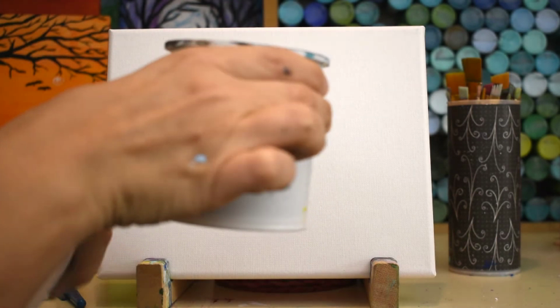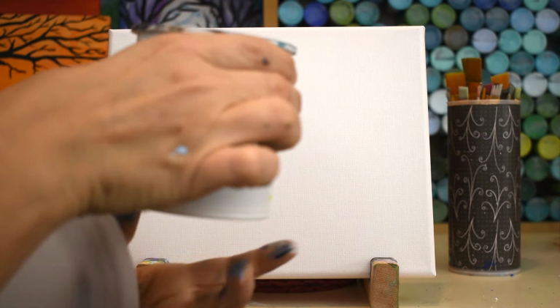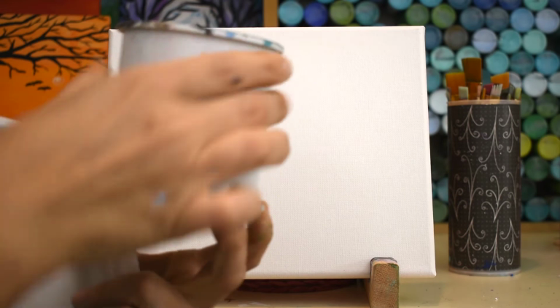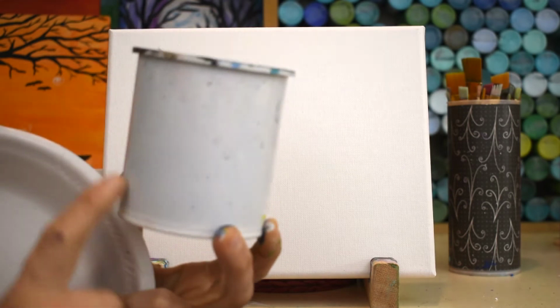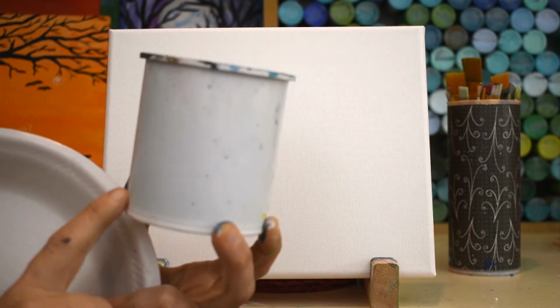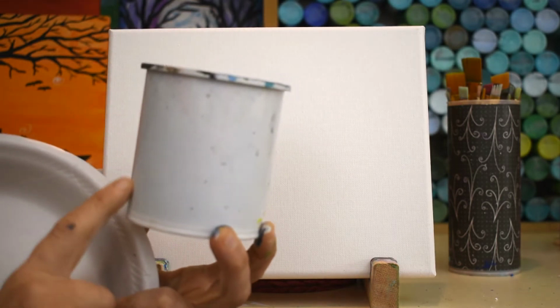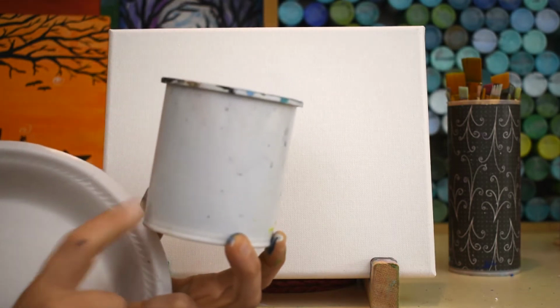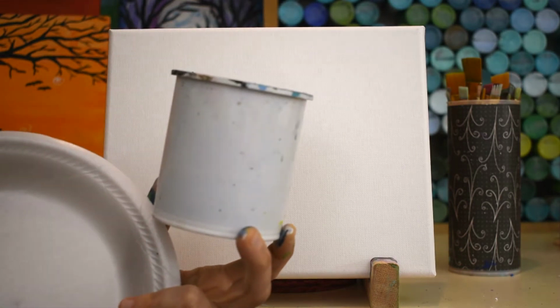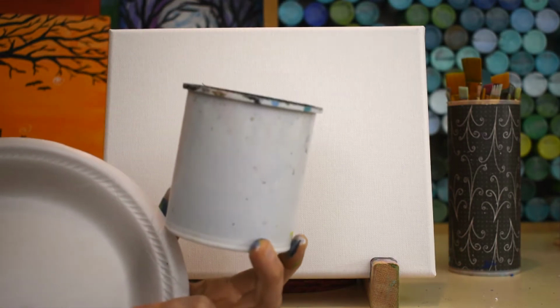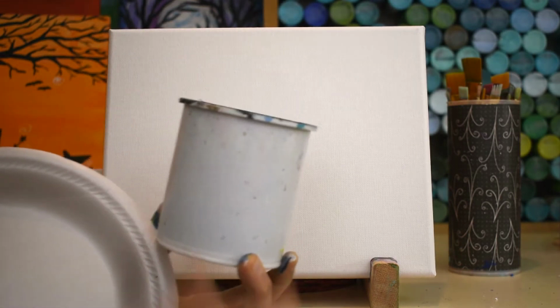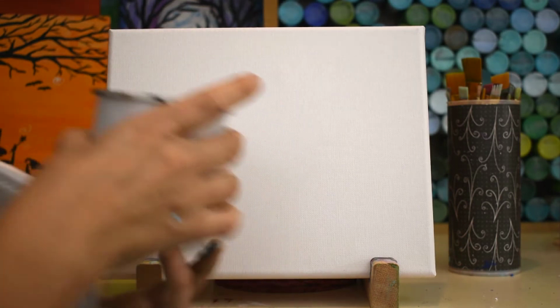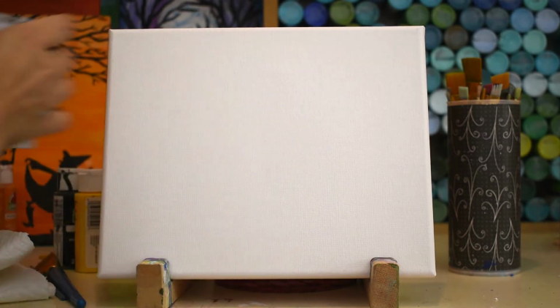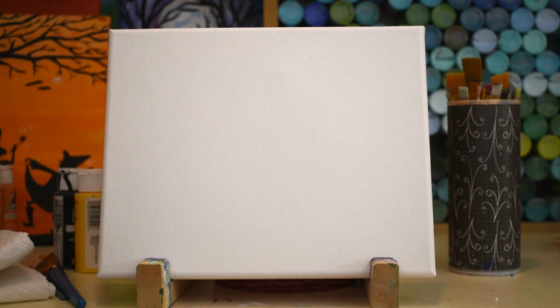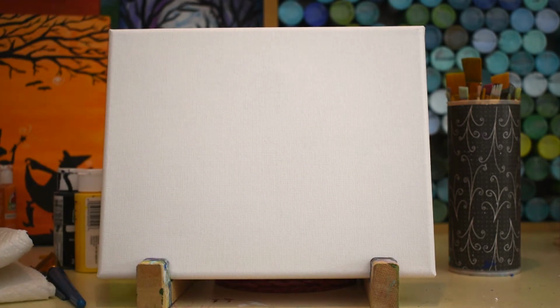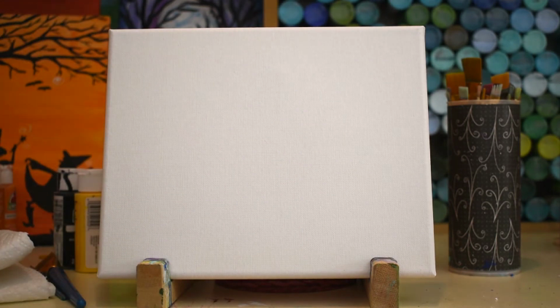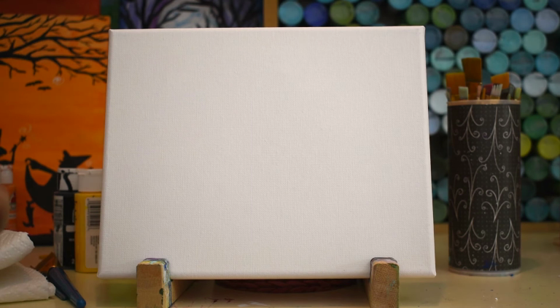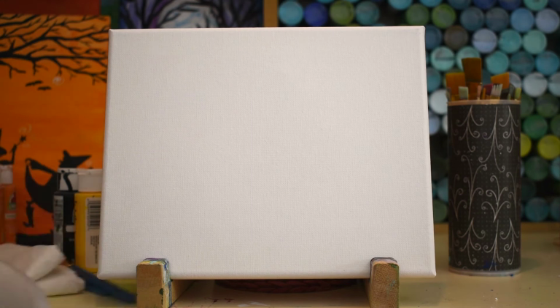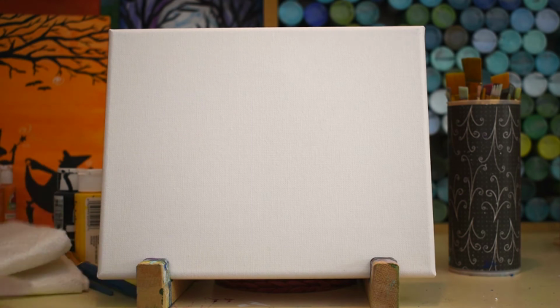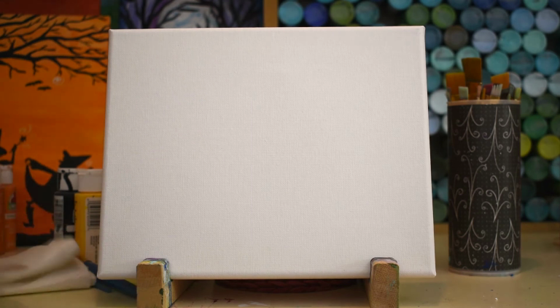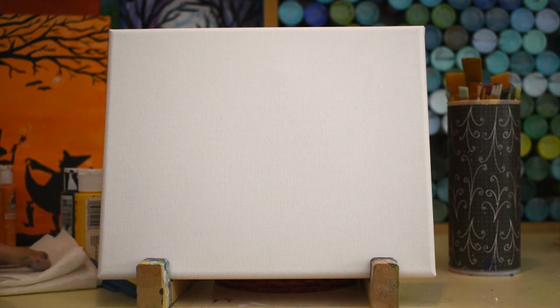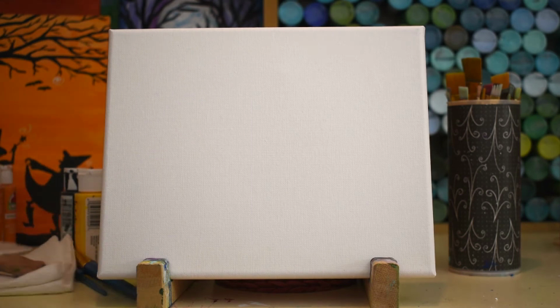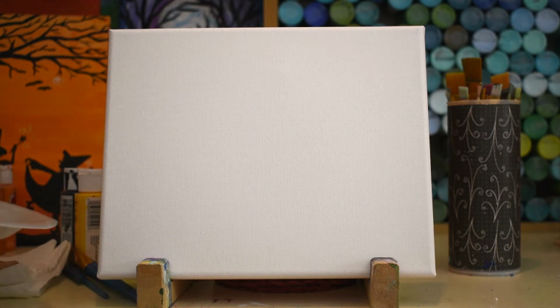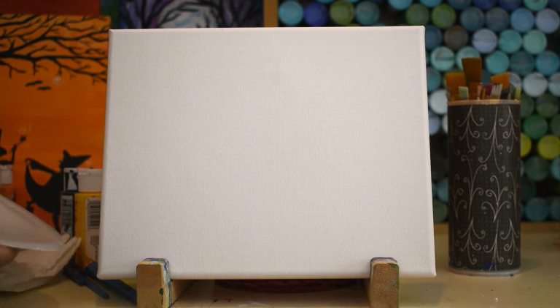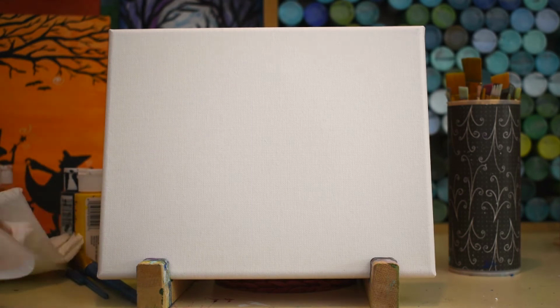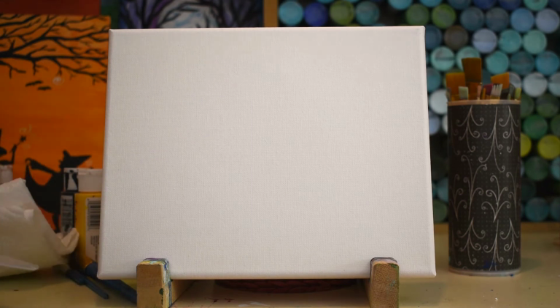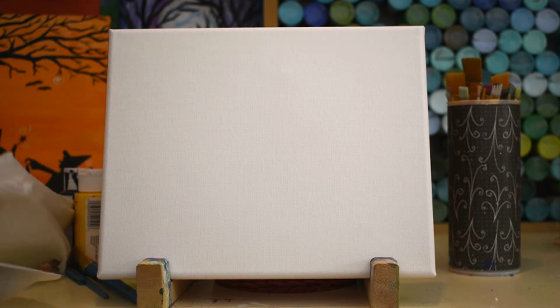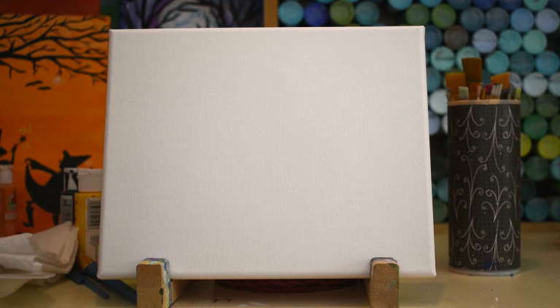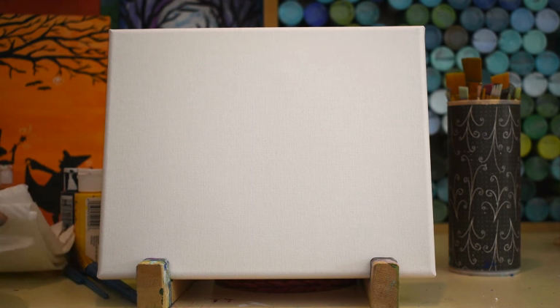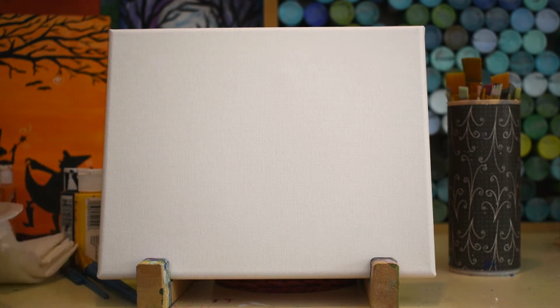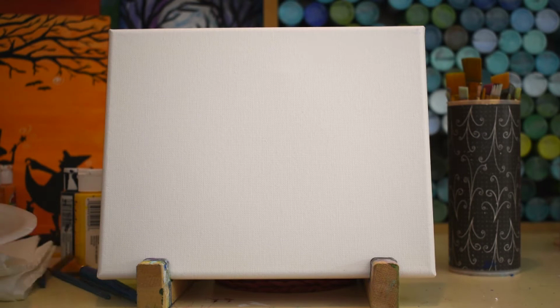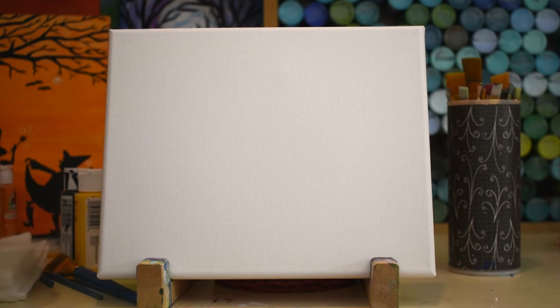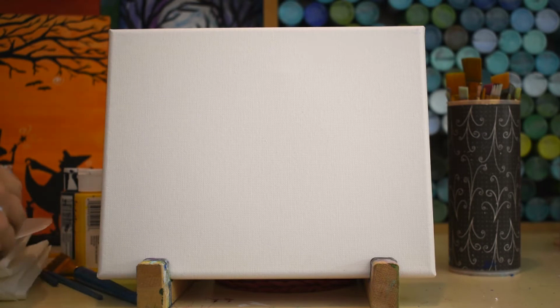You want your water about an inch full — you don't want it to be too full or you'll go overboard and spill it all over yourself, which I'm not saying I've done before. I have.